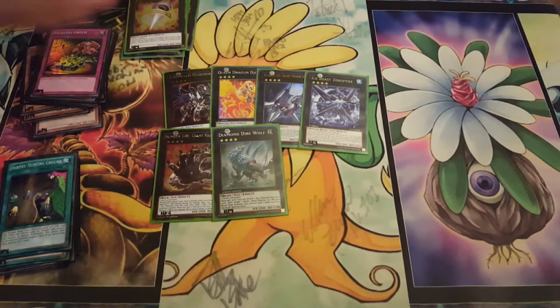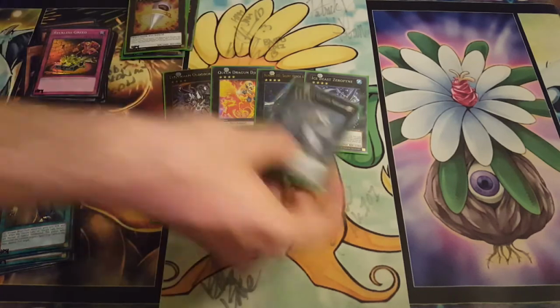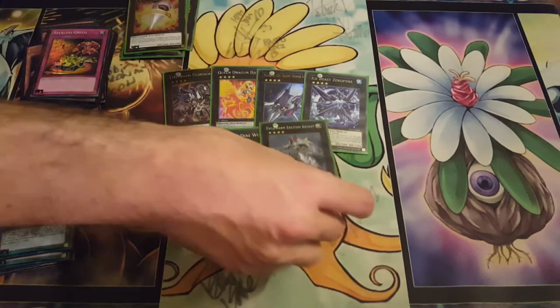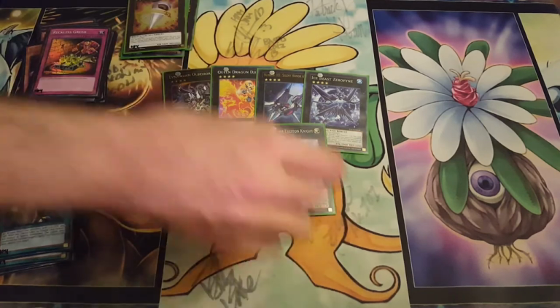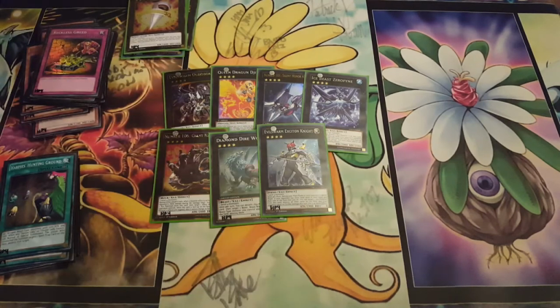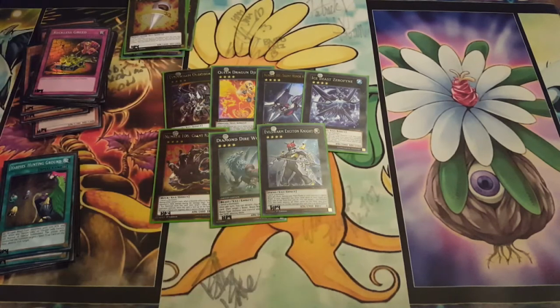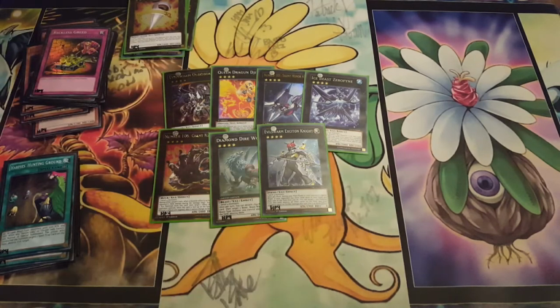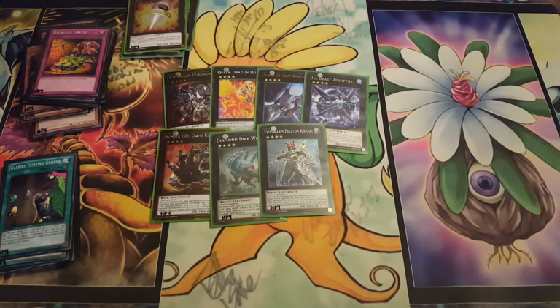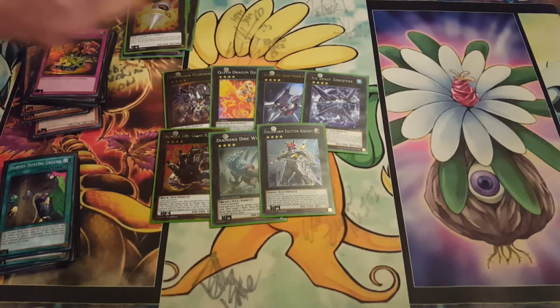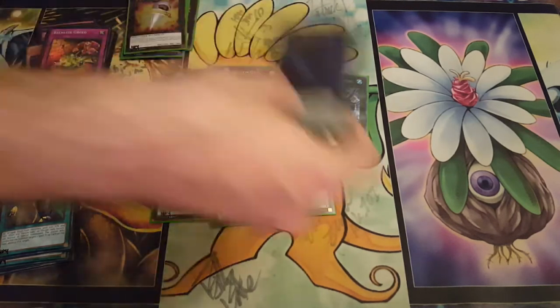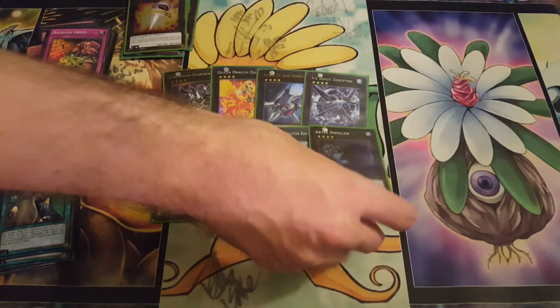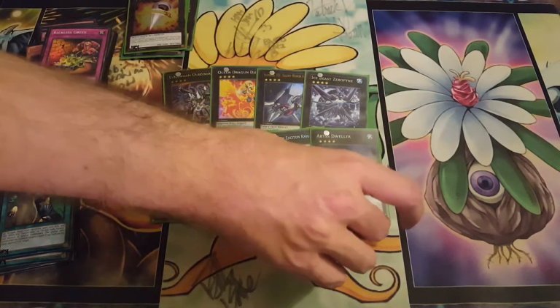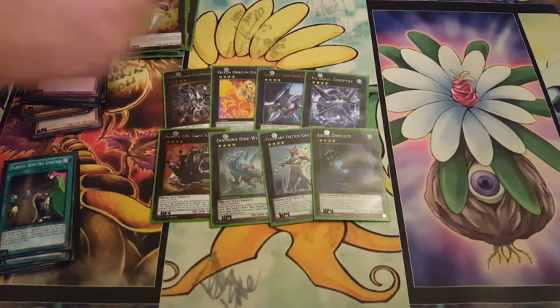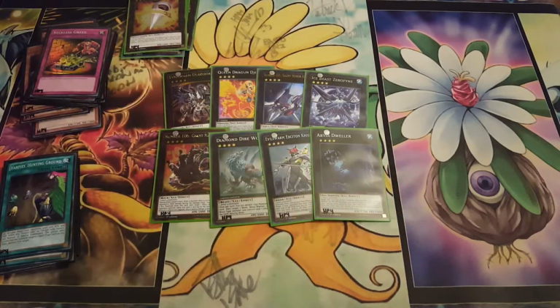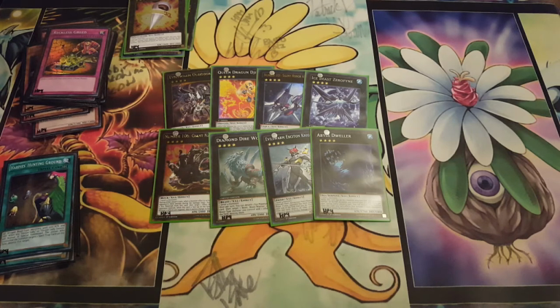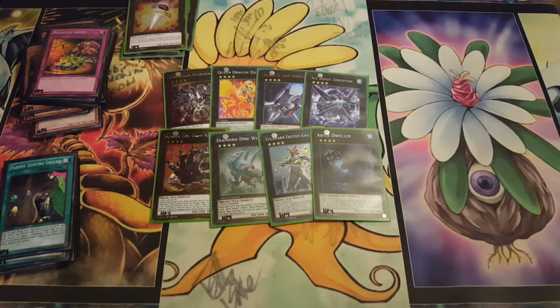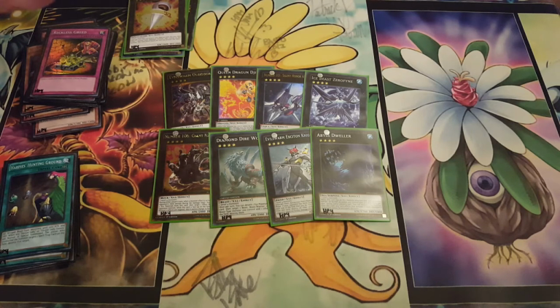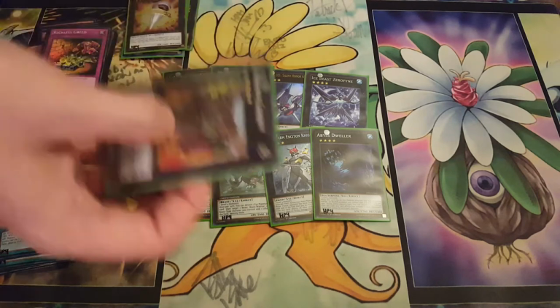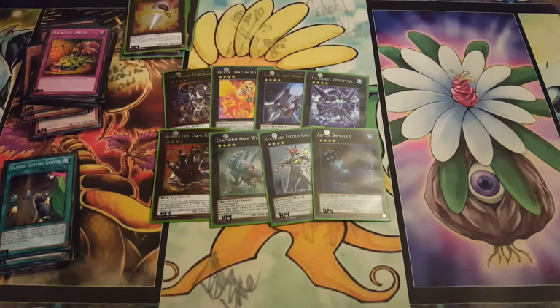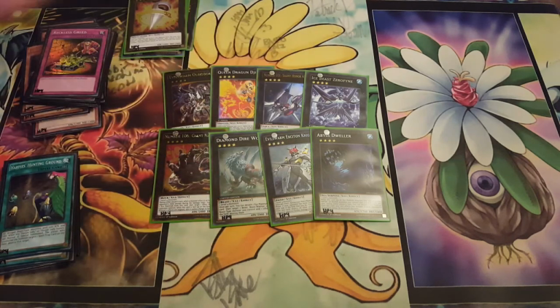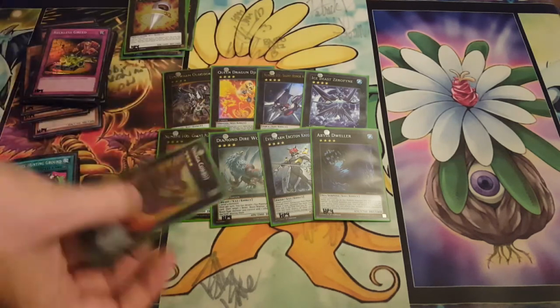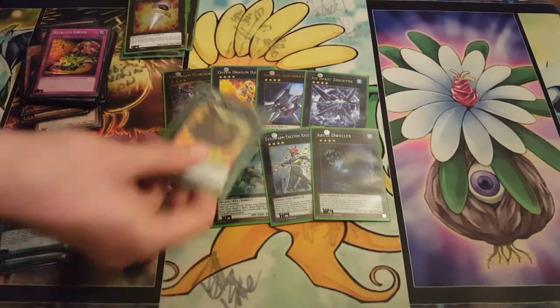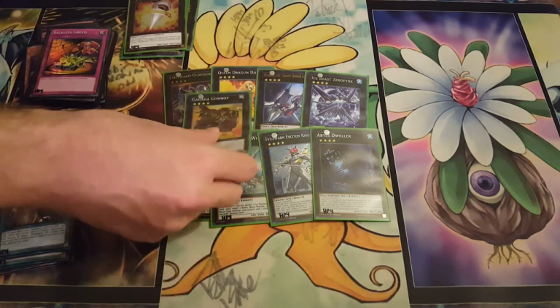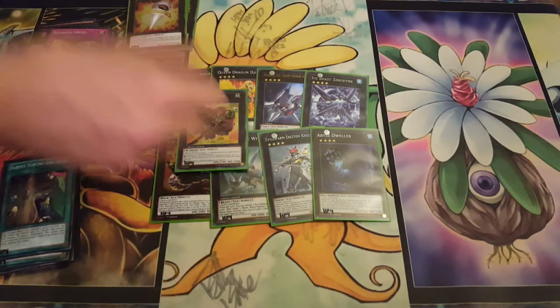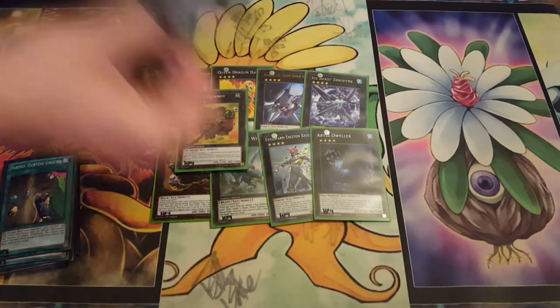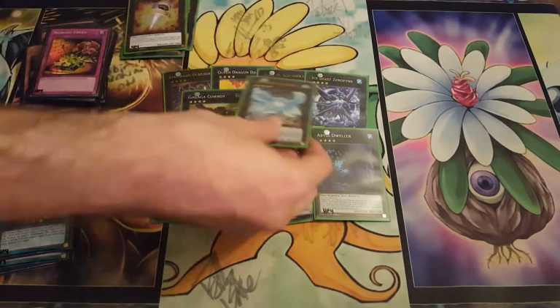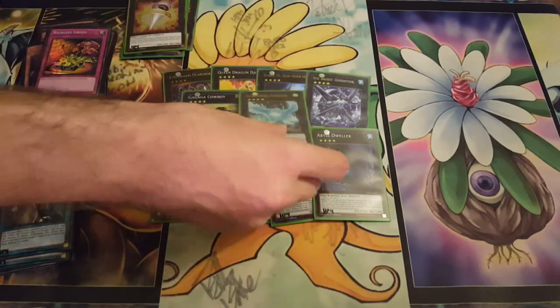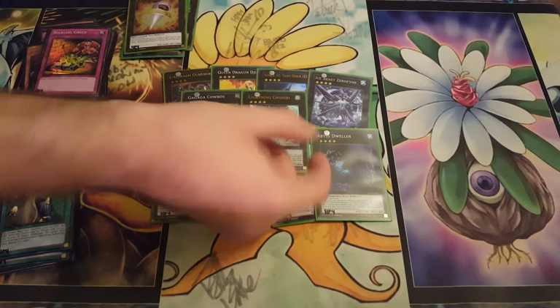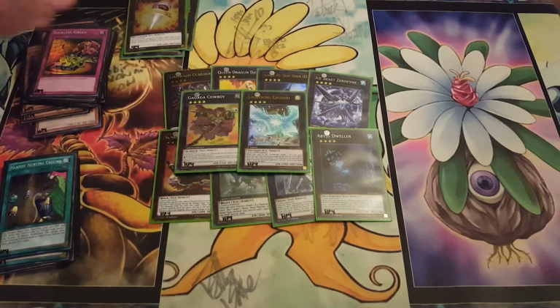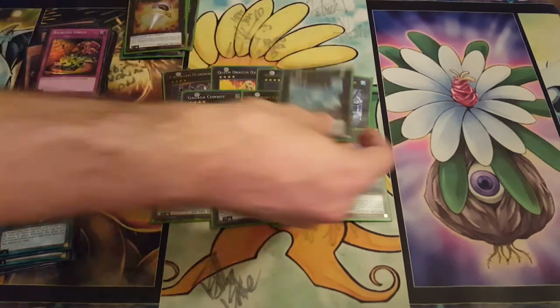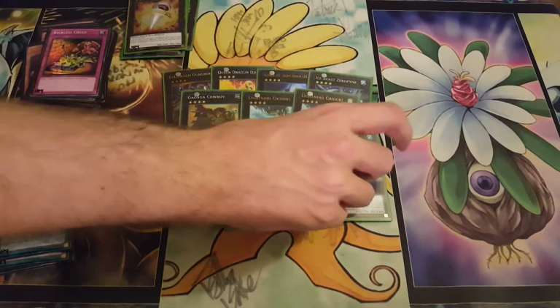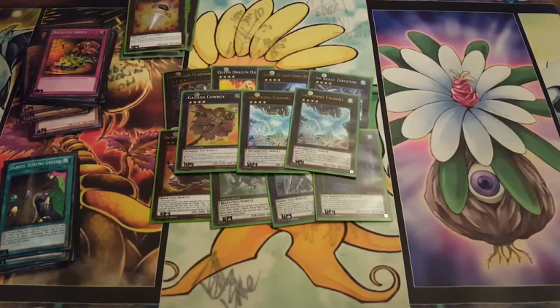Diamond Direwolf, Exciton — don't ask me why this deck has a Secret Rare Exciton instead of one of the poopy Ultras. No one overplays this deck, it's really kind of sad, because I love this deck so much. Dweller, Cowboy, and Lavalval Chain — of course, they round it off.